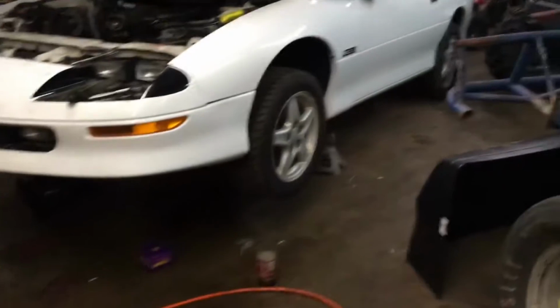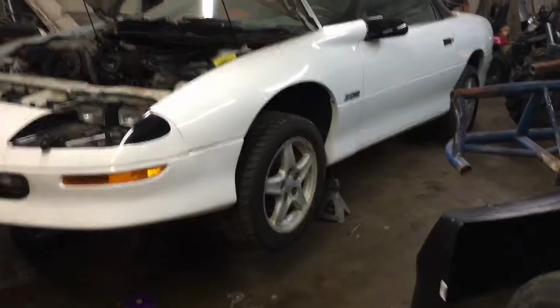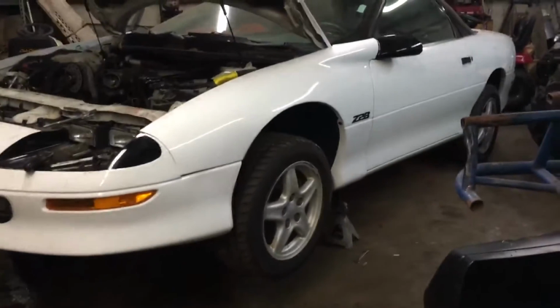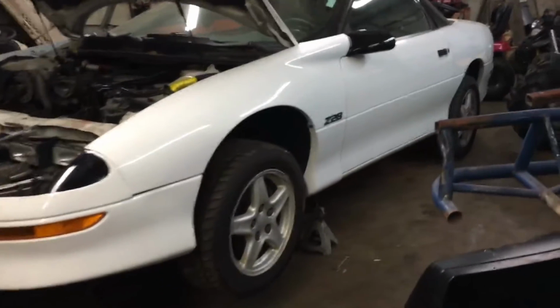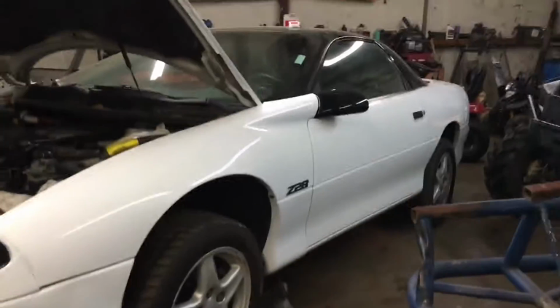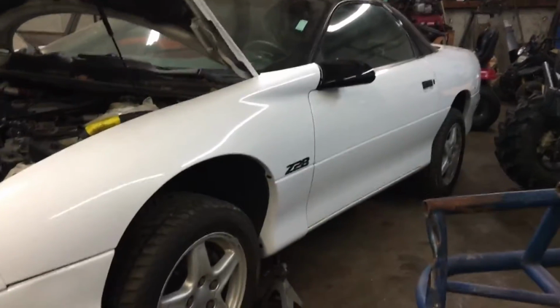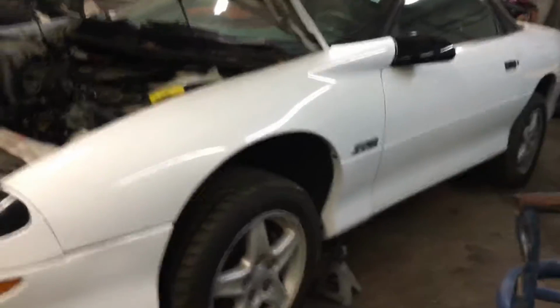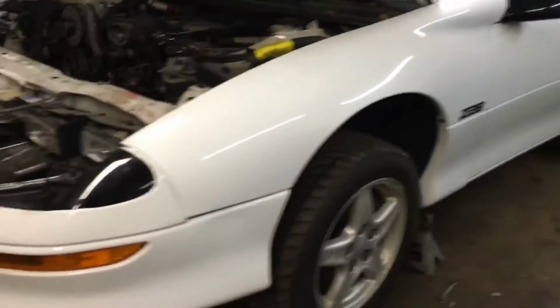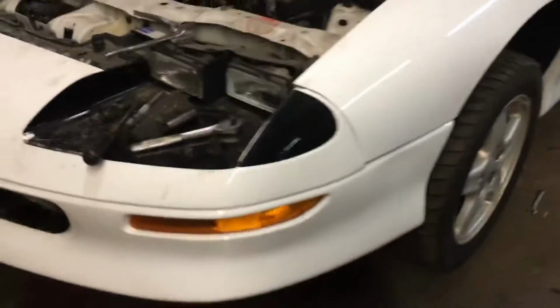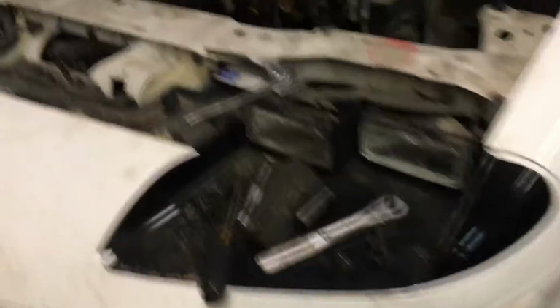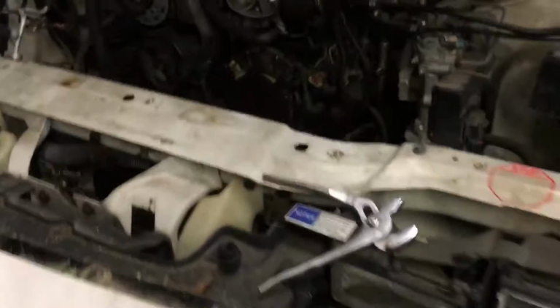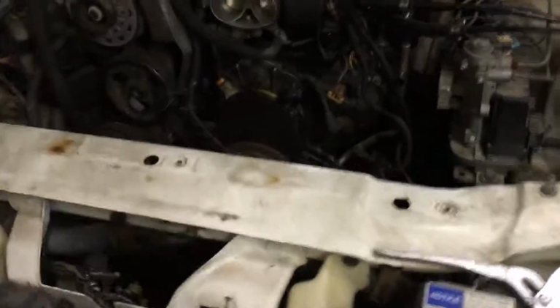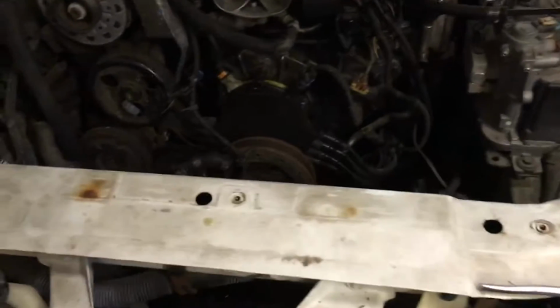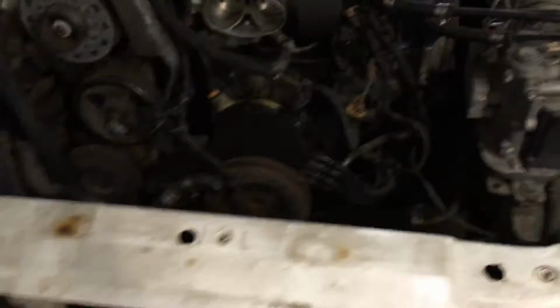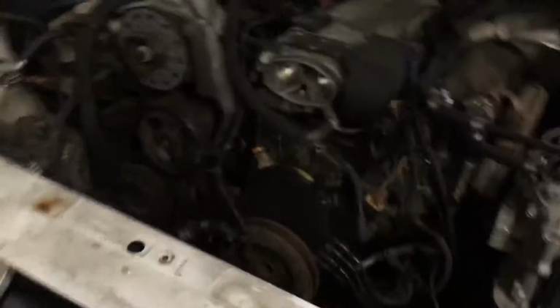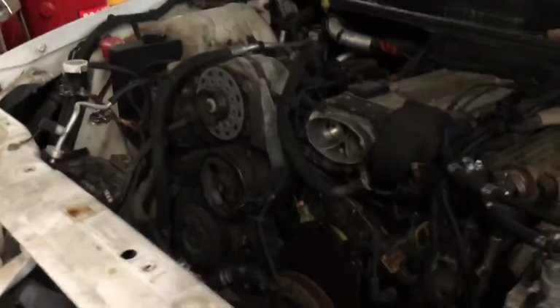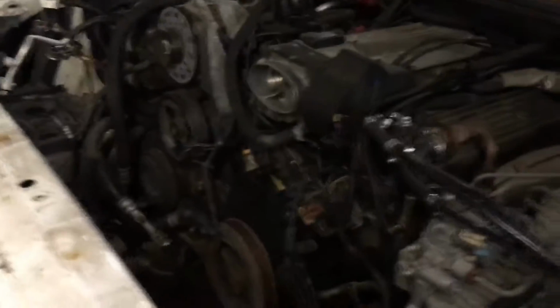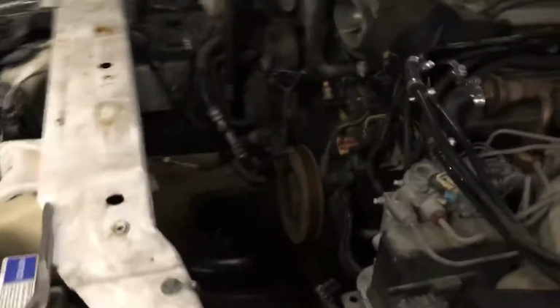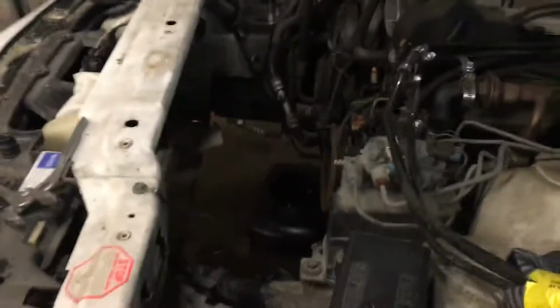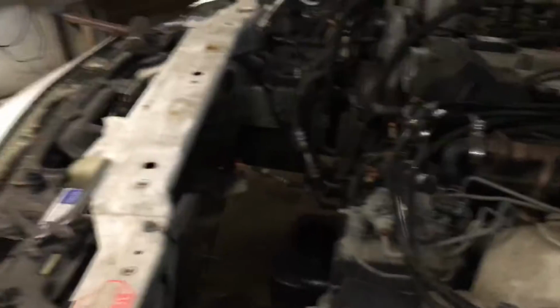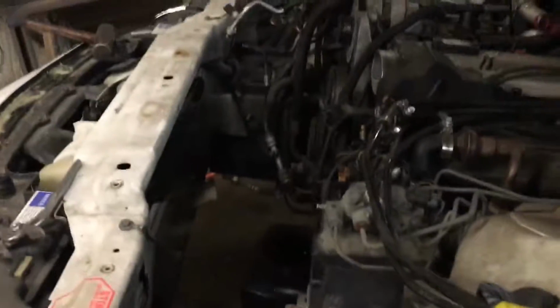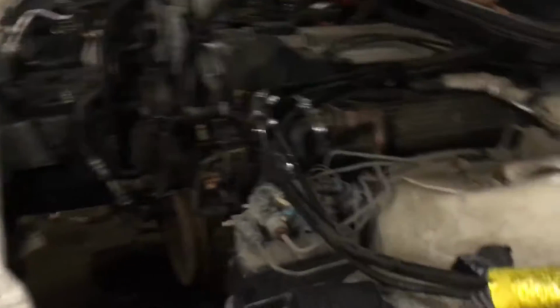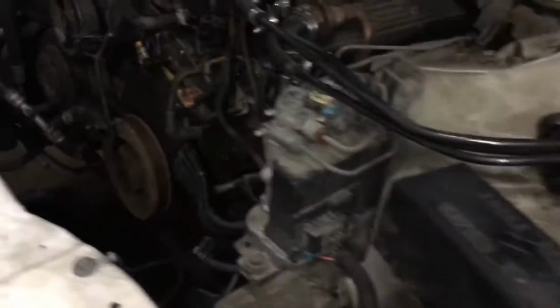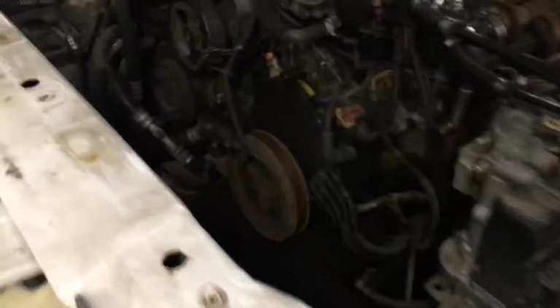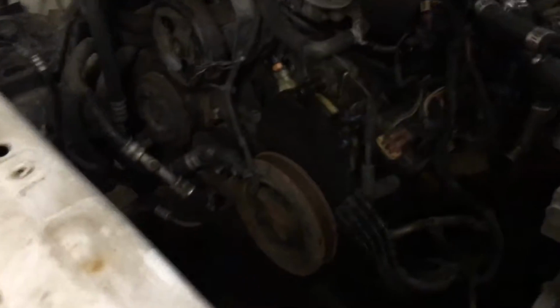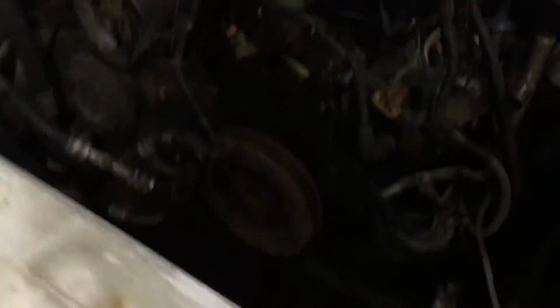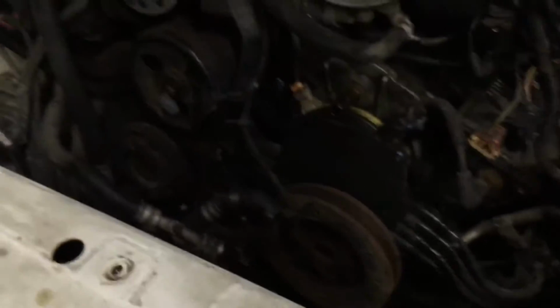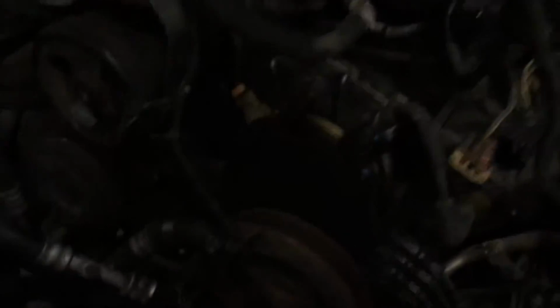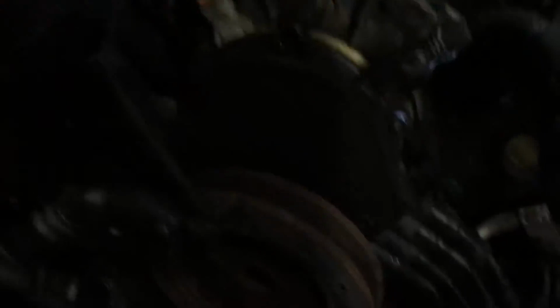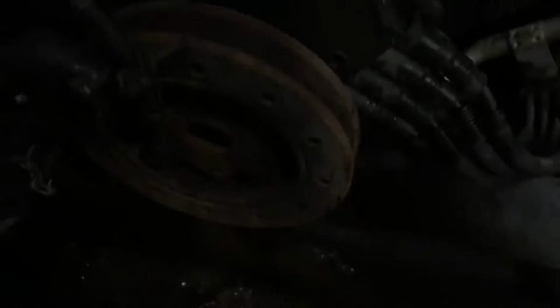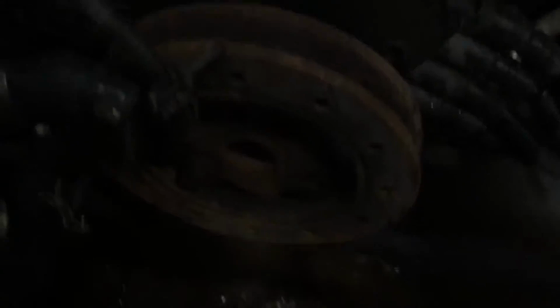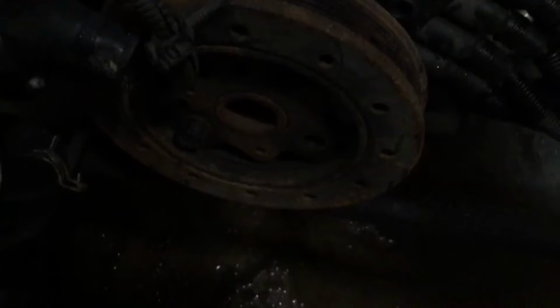I've got the Camaro over here jacked up. I've already taken out the radiator, condenser, fans, and stuff like that. We have a pretty good gap up there. I just finished taking off the water pump there.